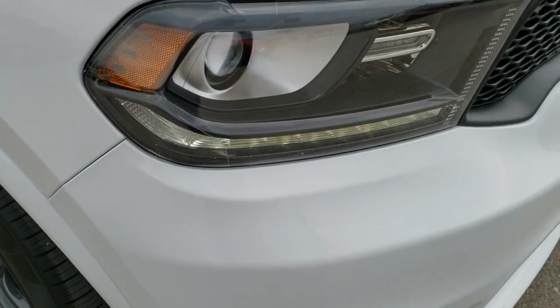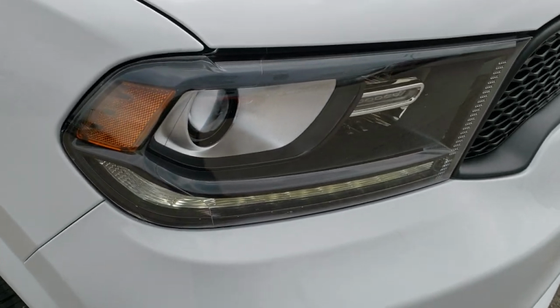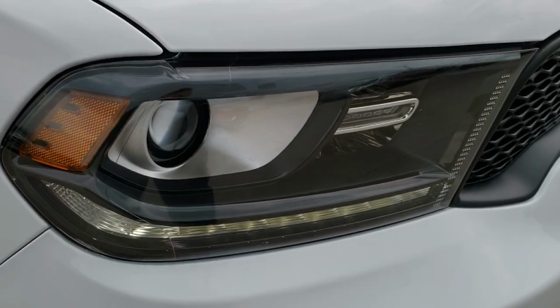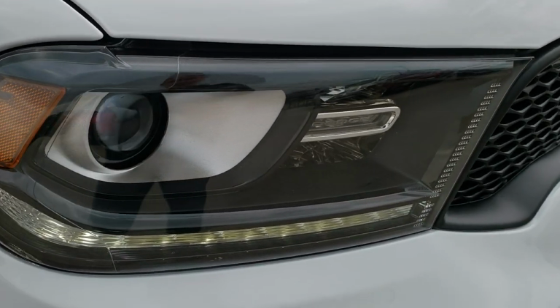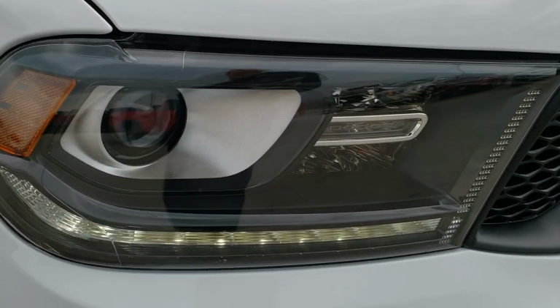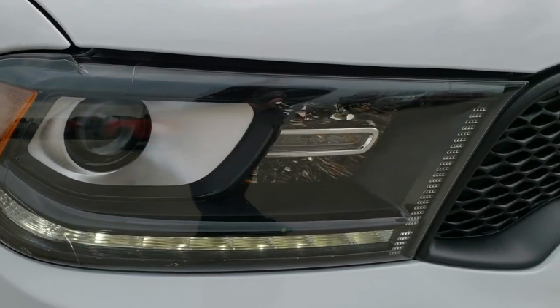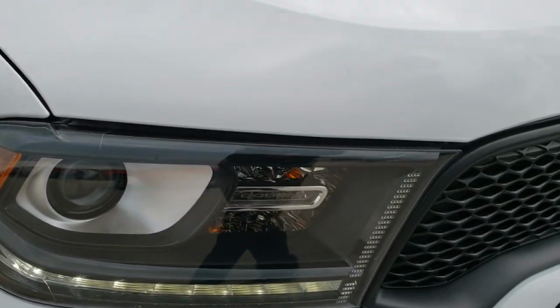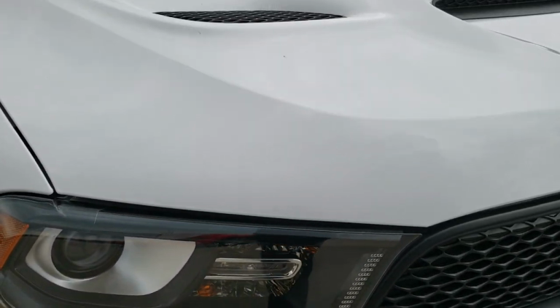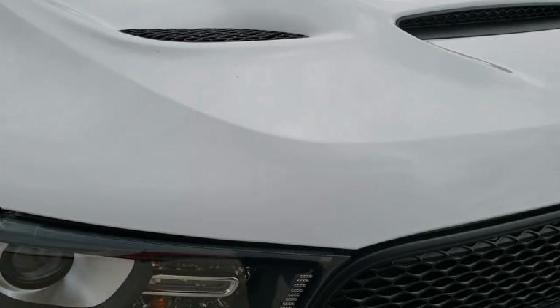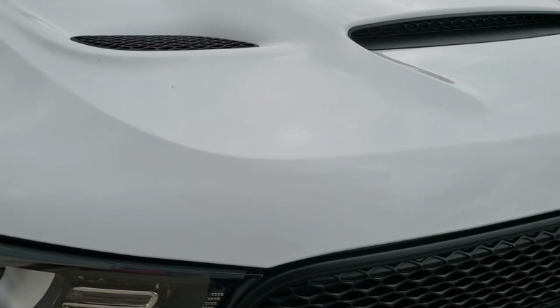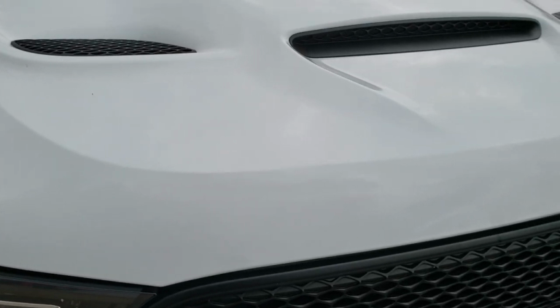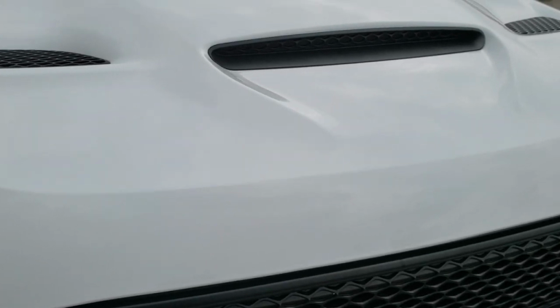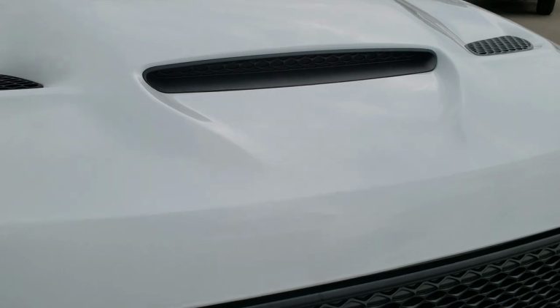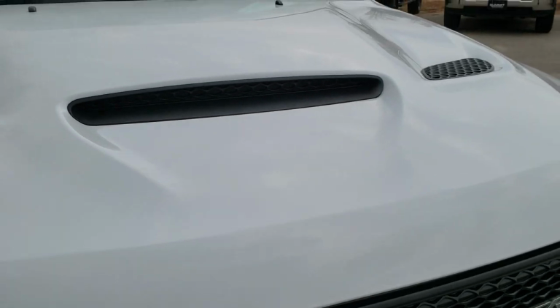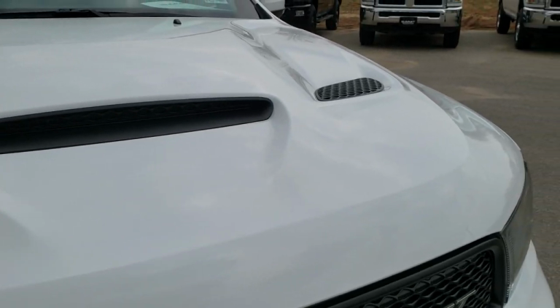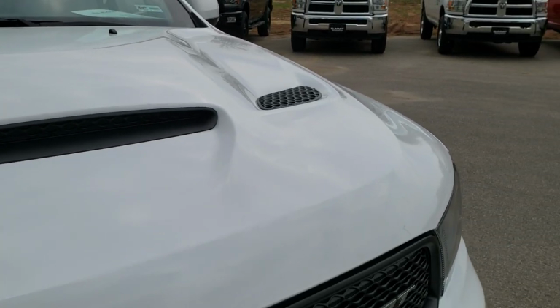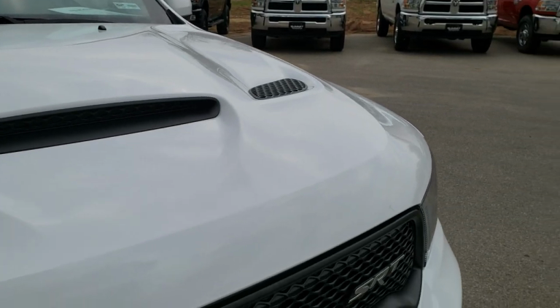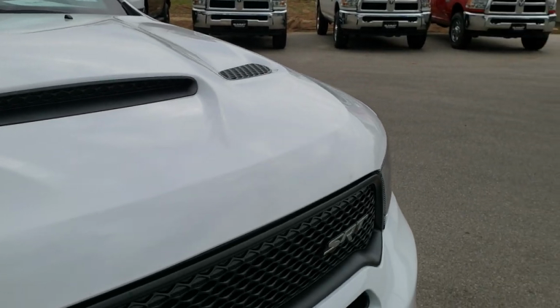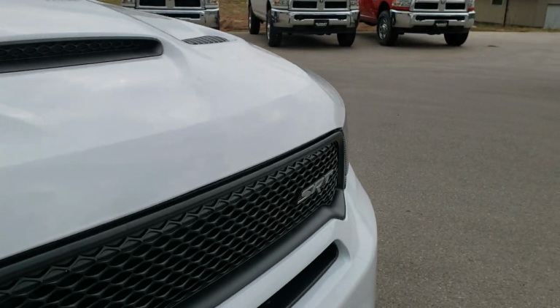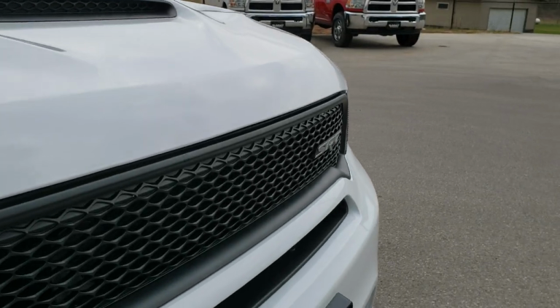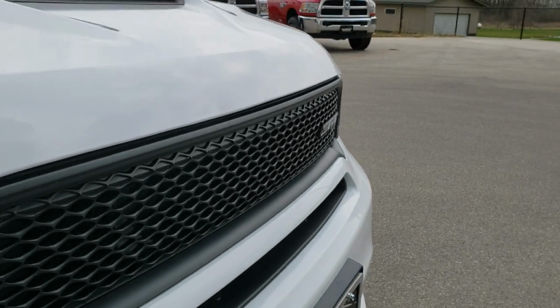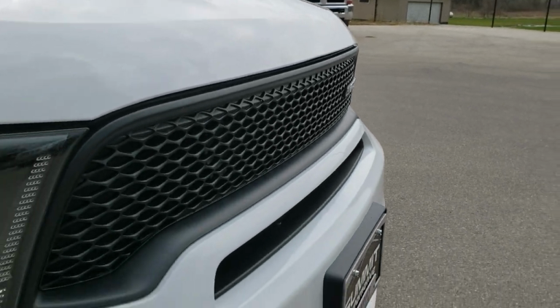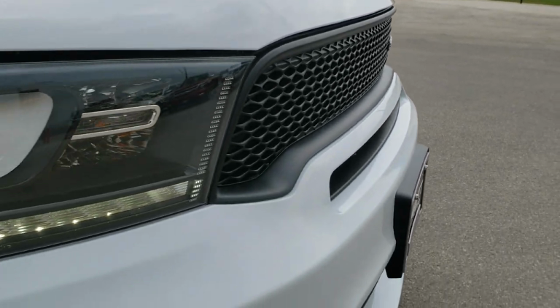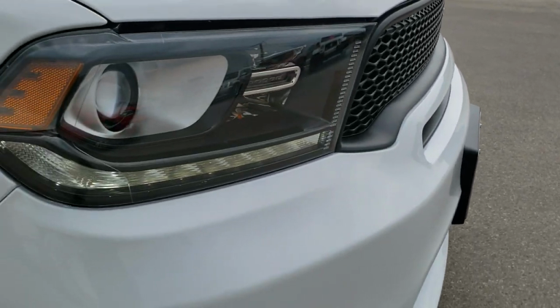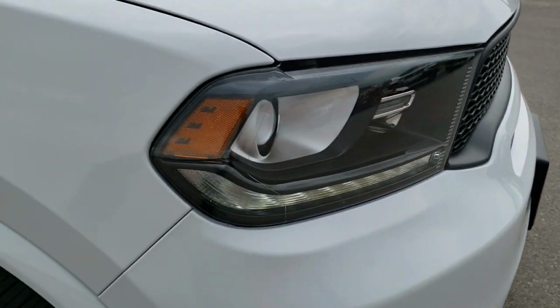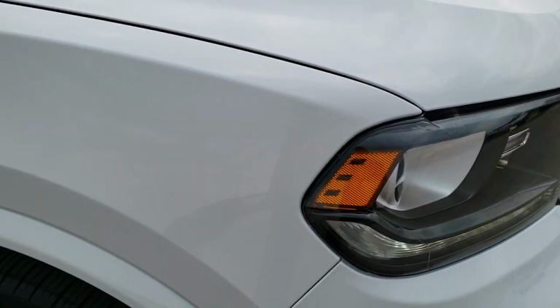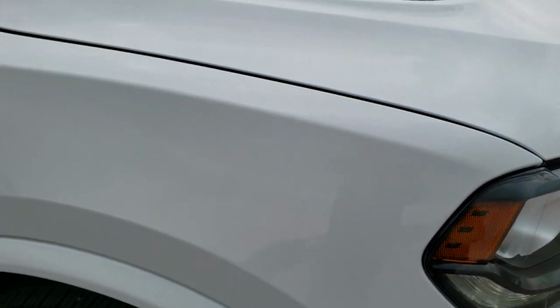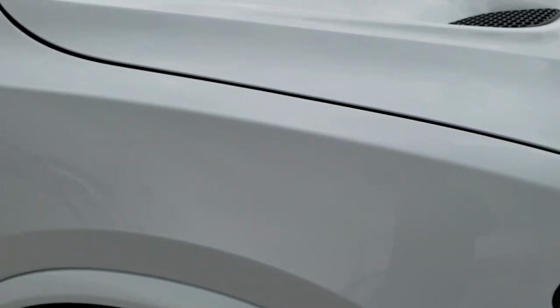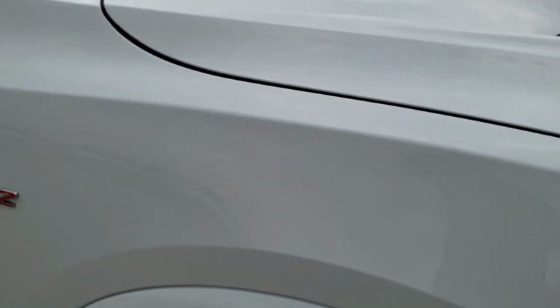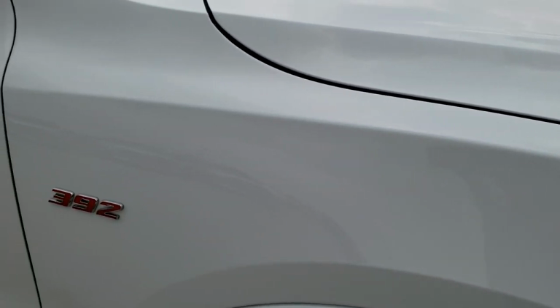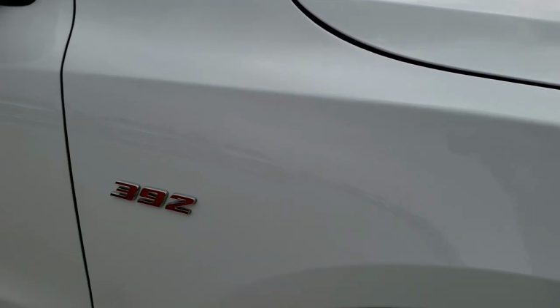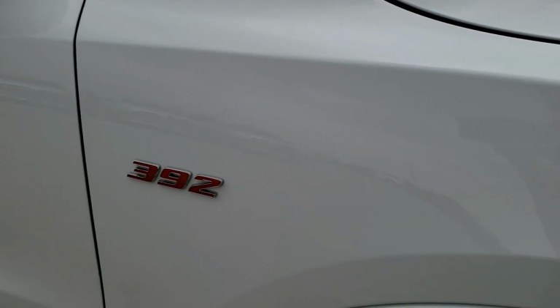It has the HID headlamps, the LED running lights, the cowl induction hood, the SRT hood. Passenger side fender is in absolutely perfect condition.